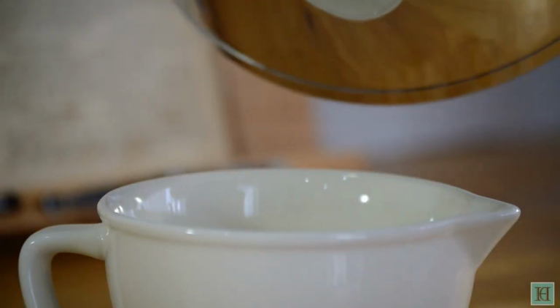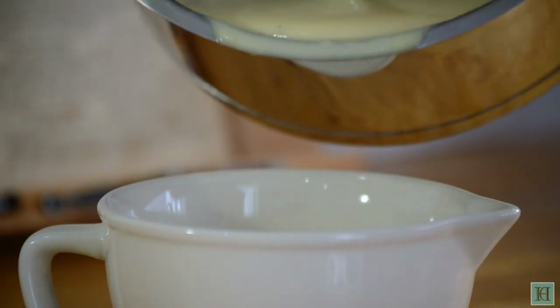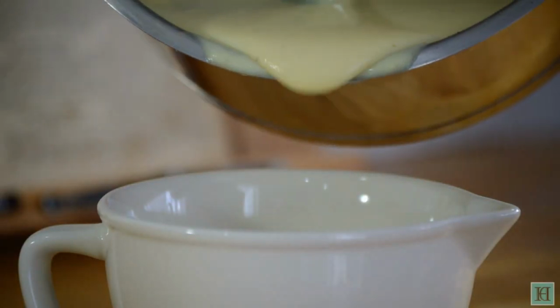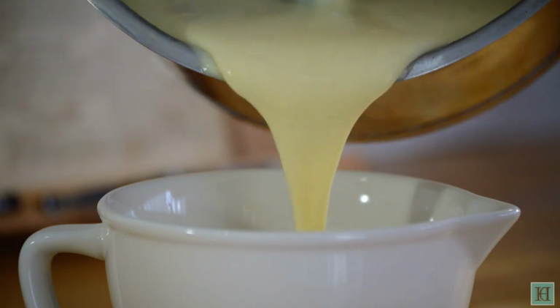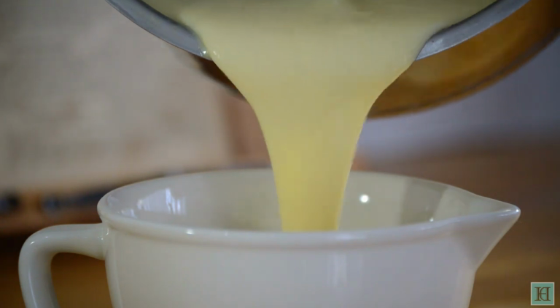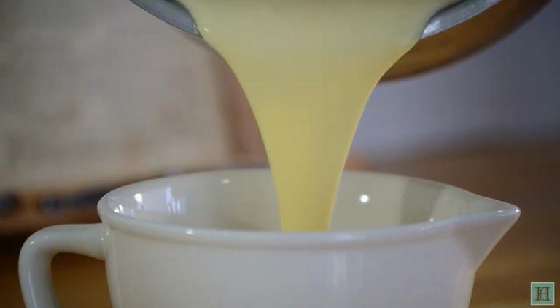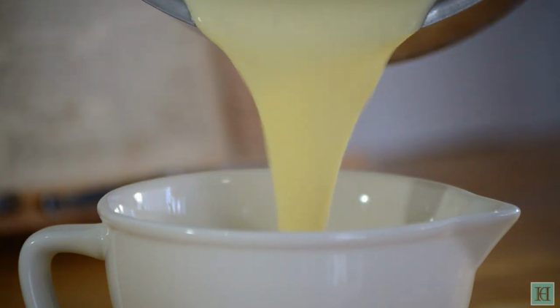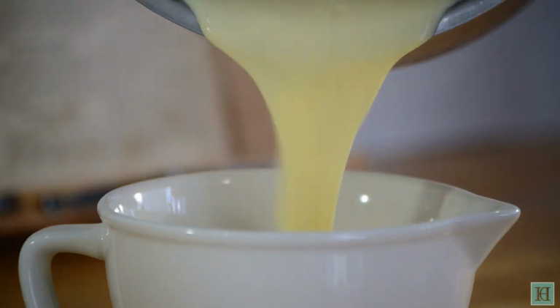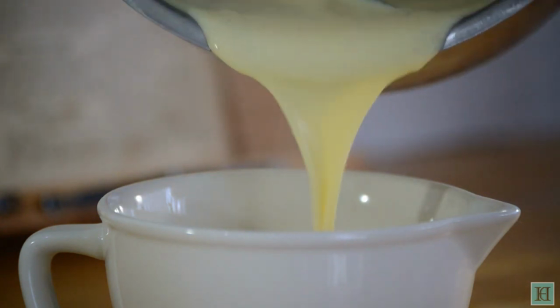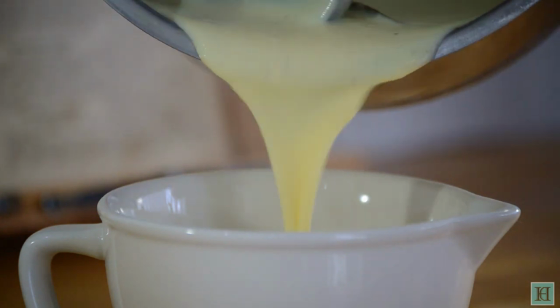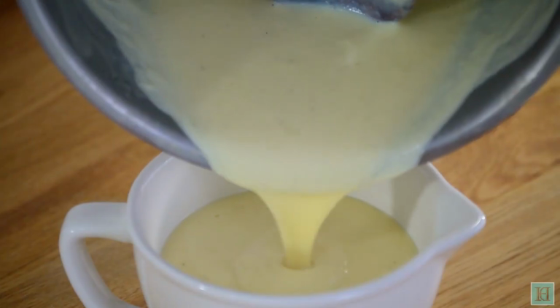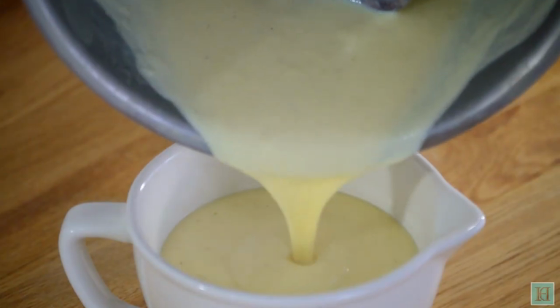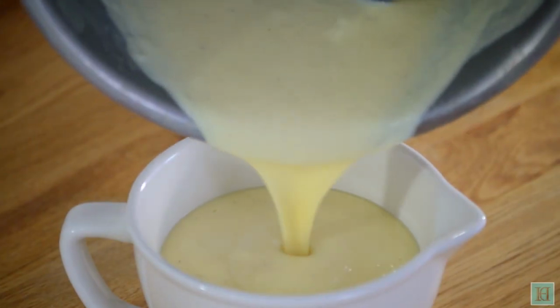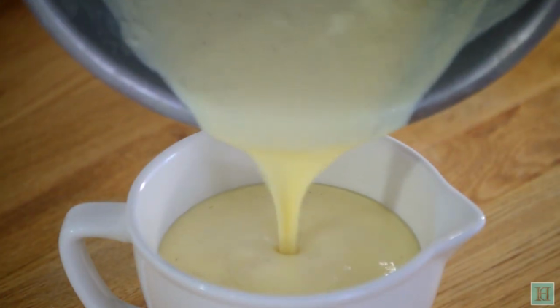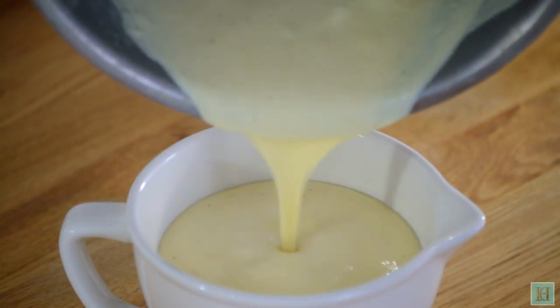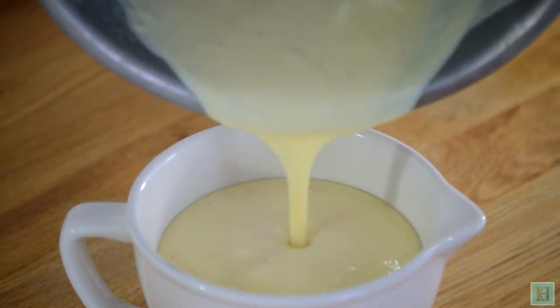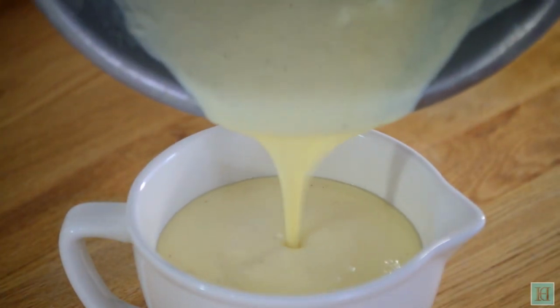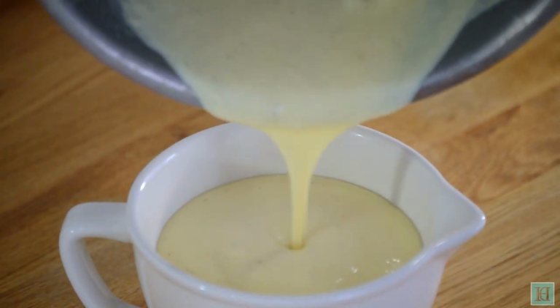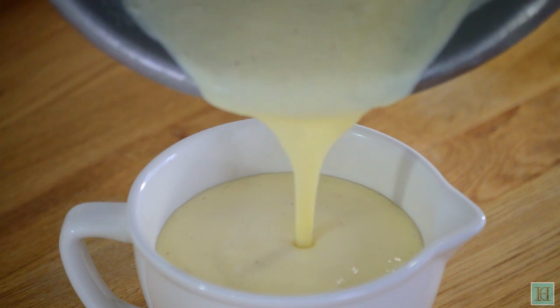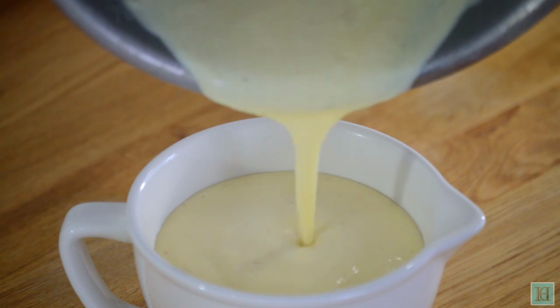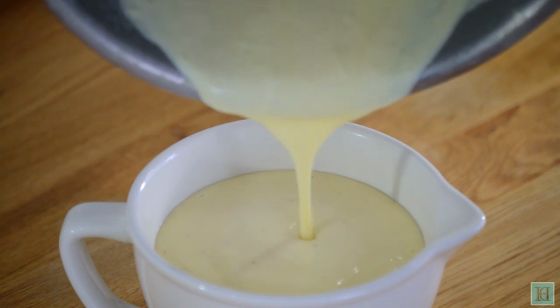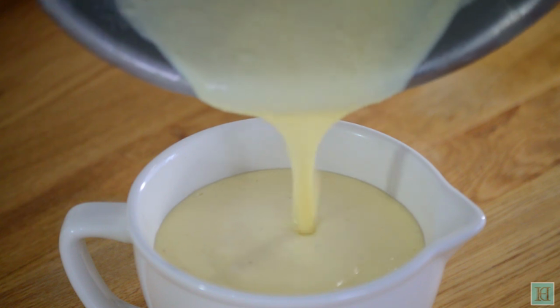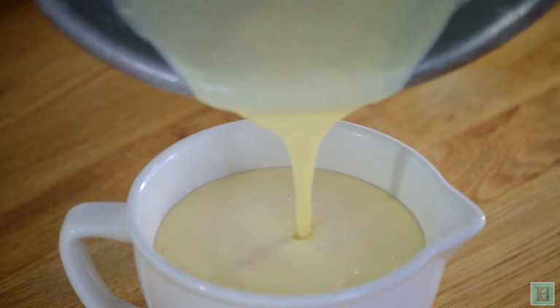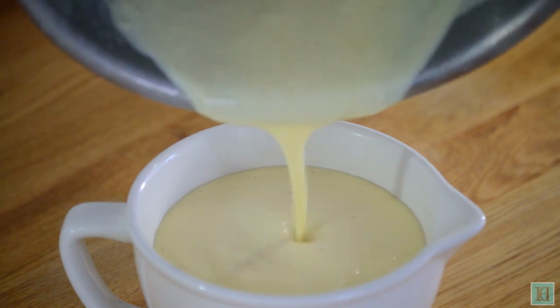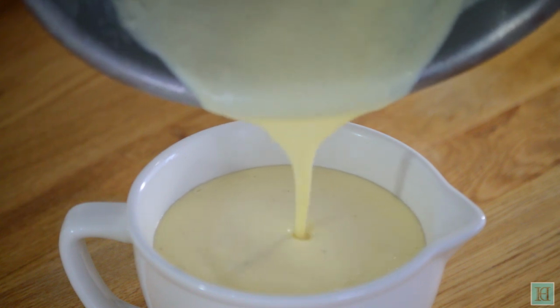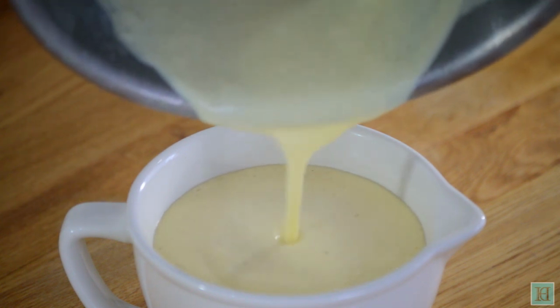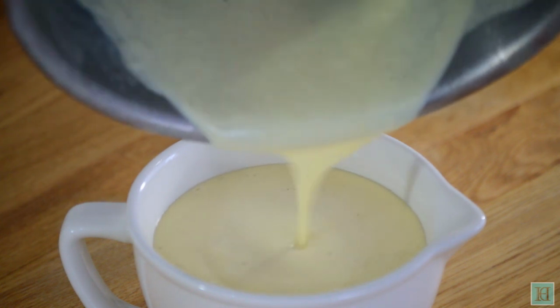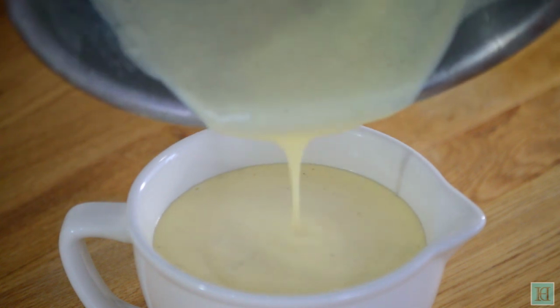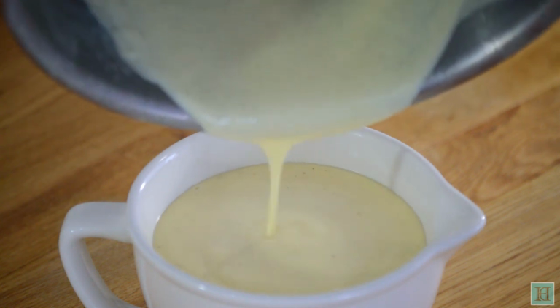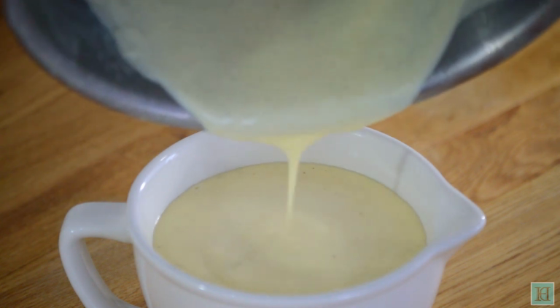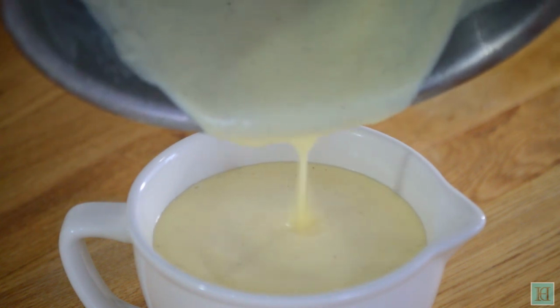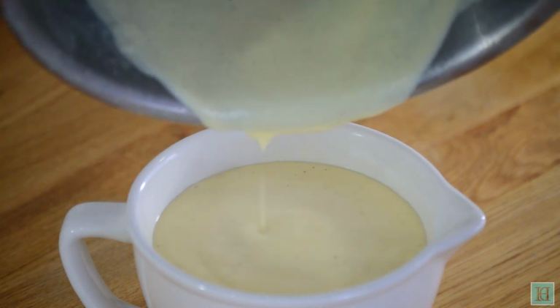And that's your custard ready, so pour it into a serving jug or just straight onto your pudding. Either remove the bay leaf before you do this or just hold it back with a spoon — you don't want it getting into your pudding.